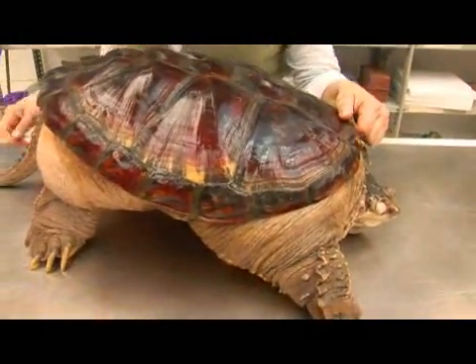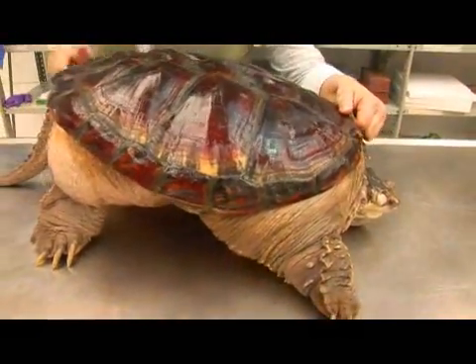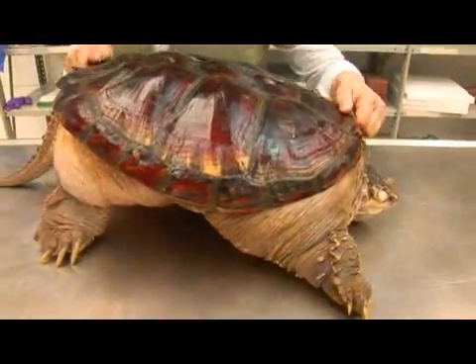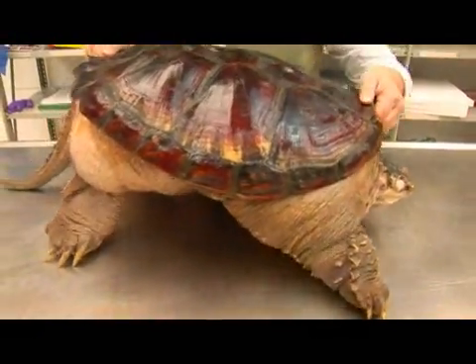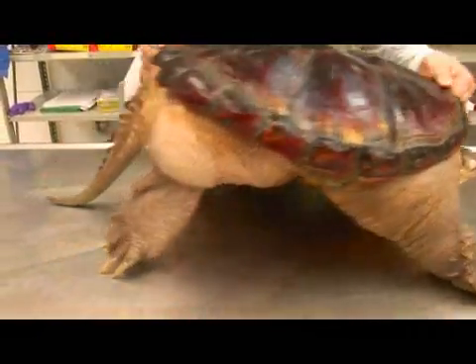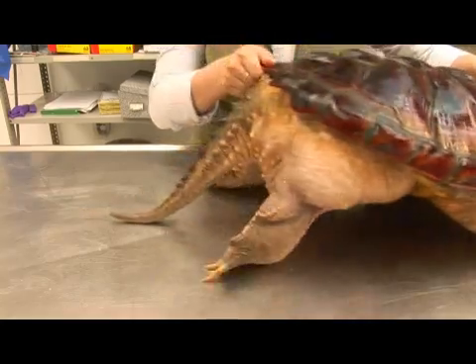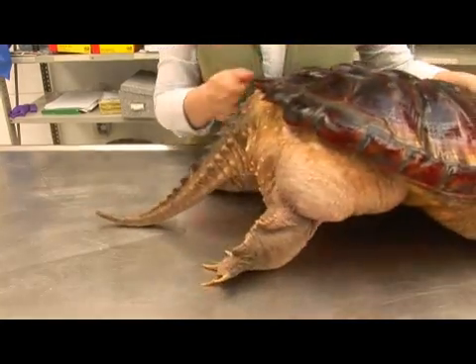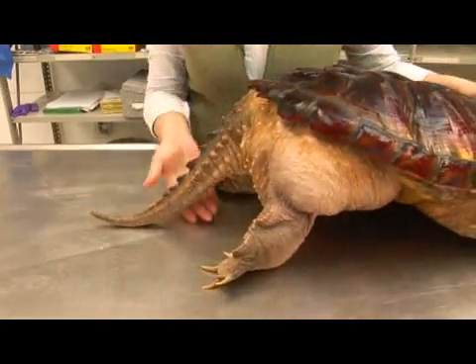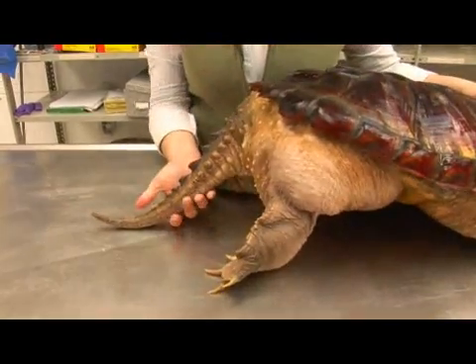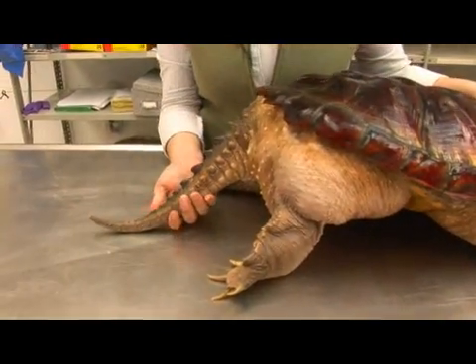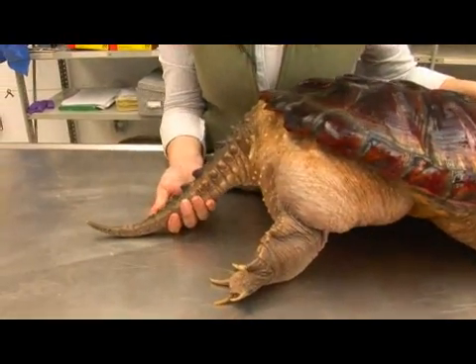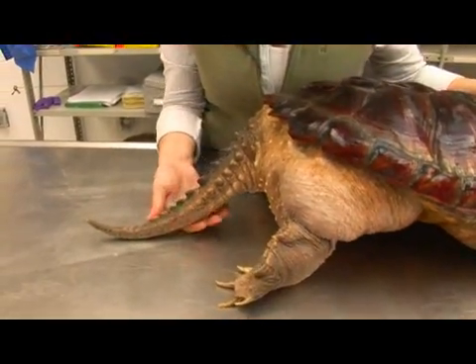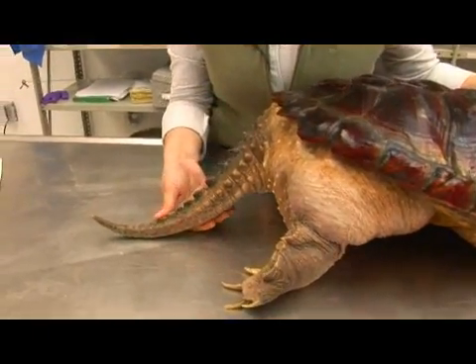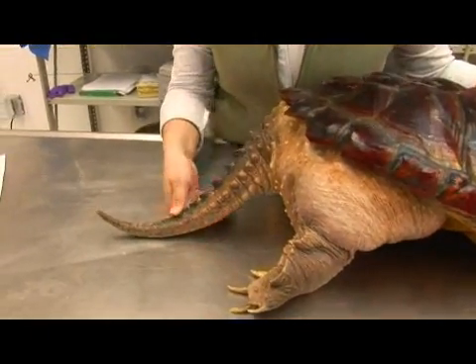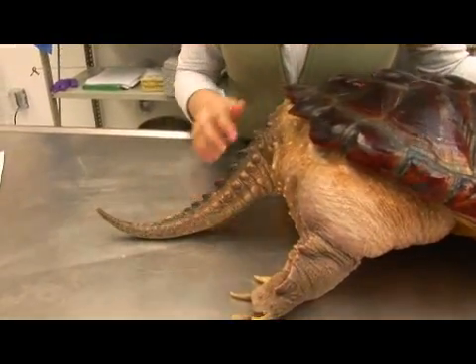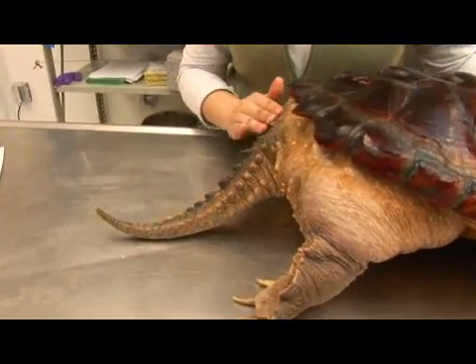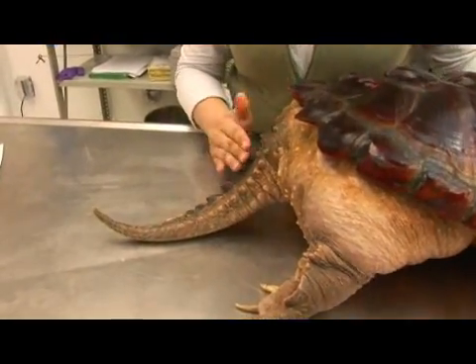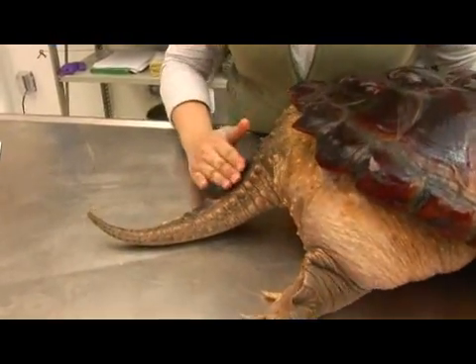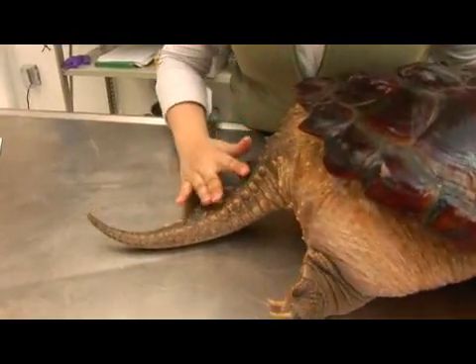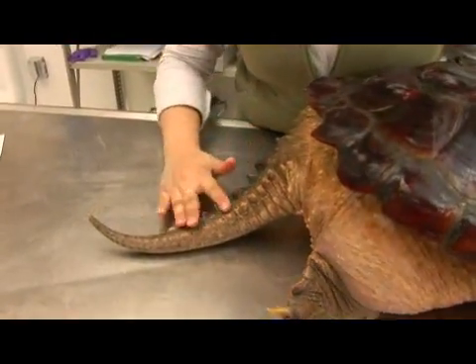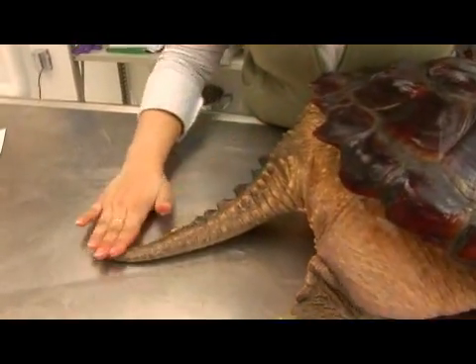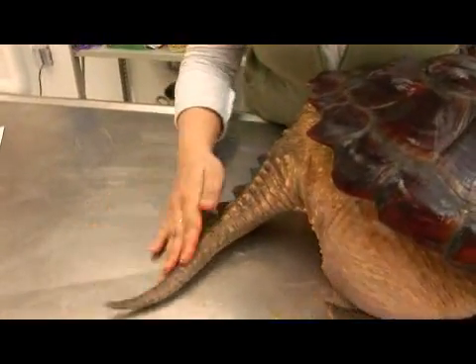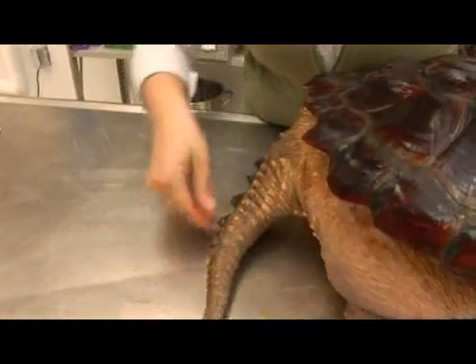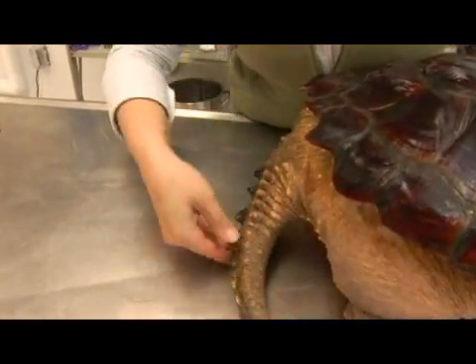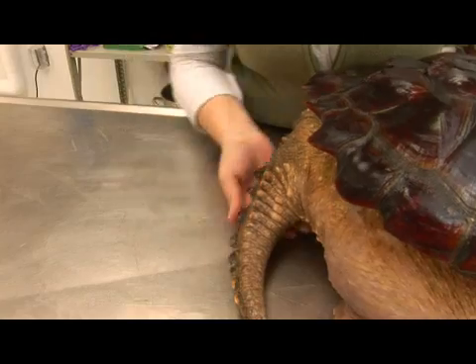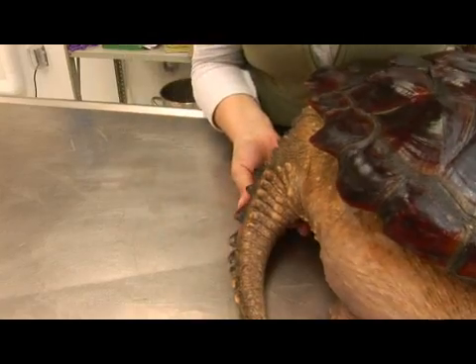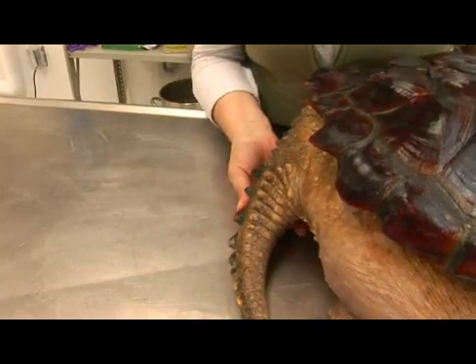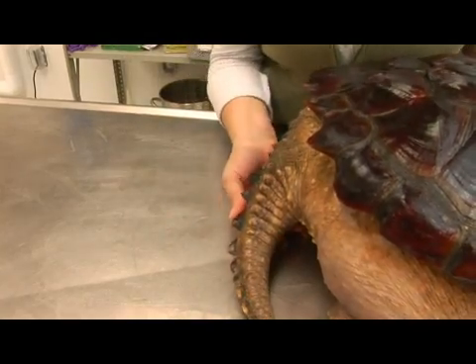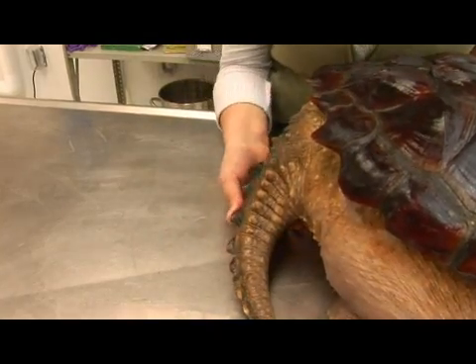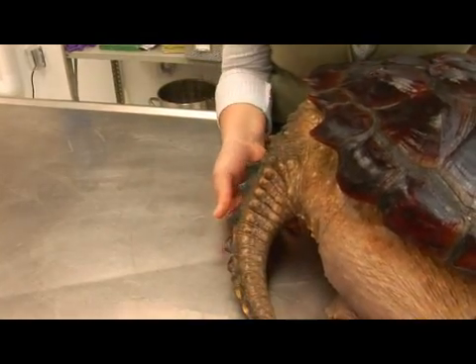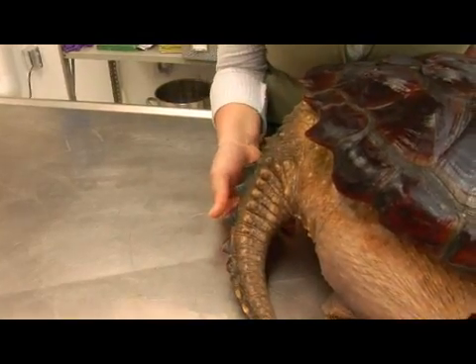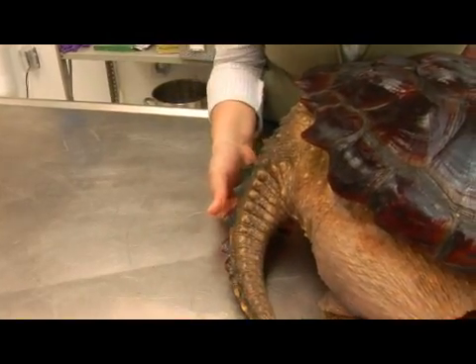Its tail can usually be about half the size of the body, and it has these horn-like keels on the tail, giving it a very primitive appearance.